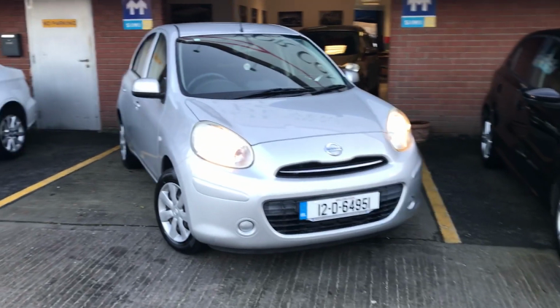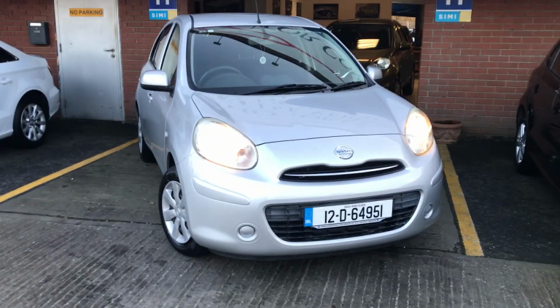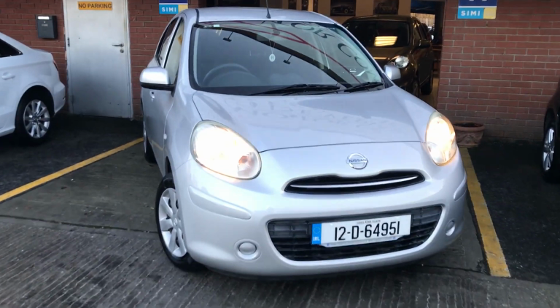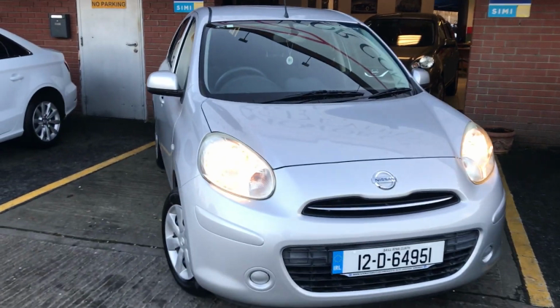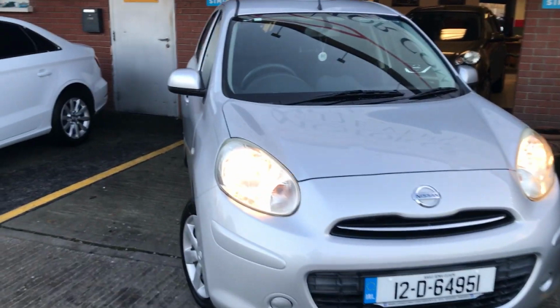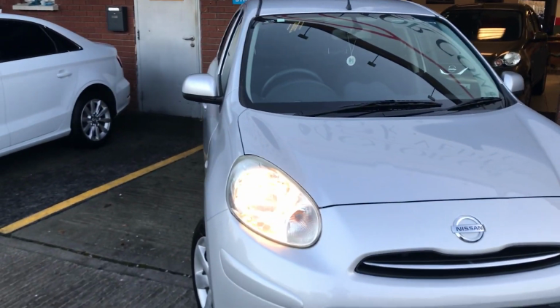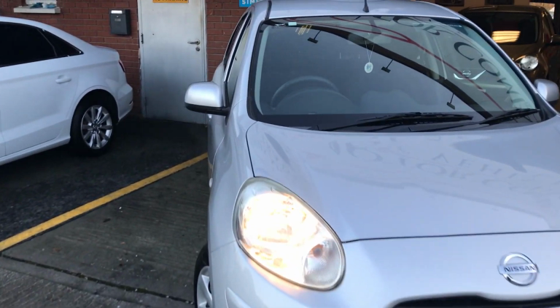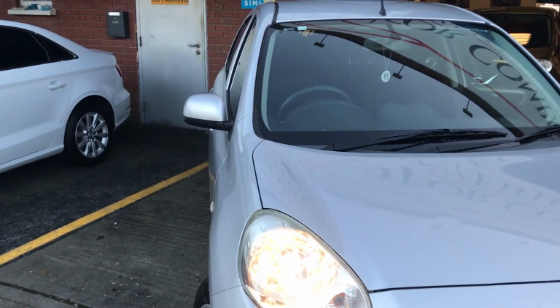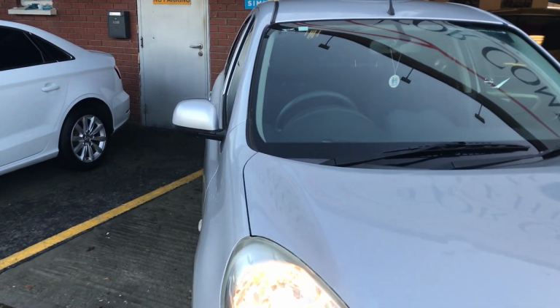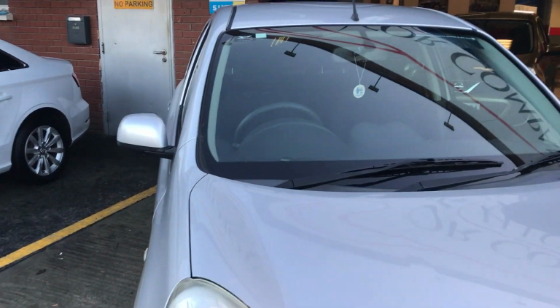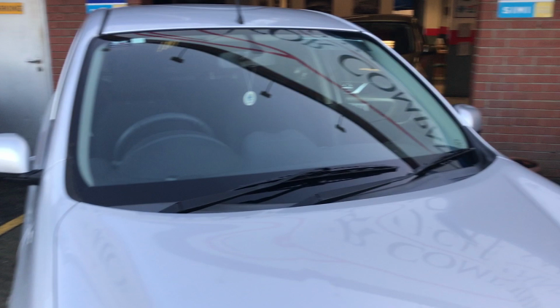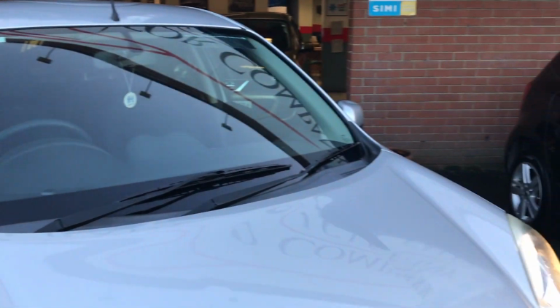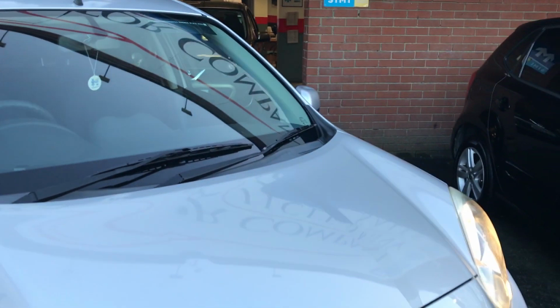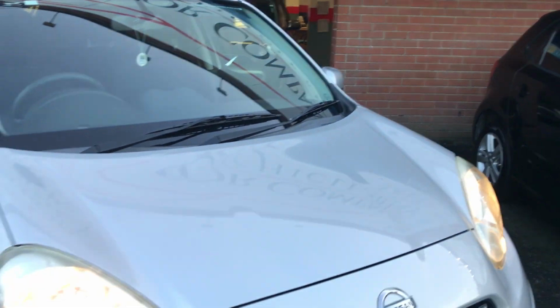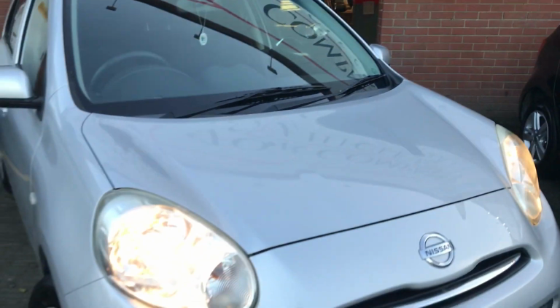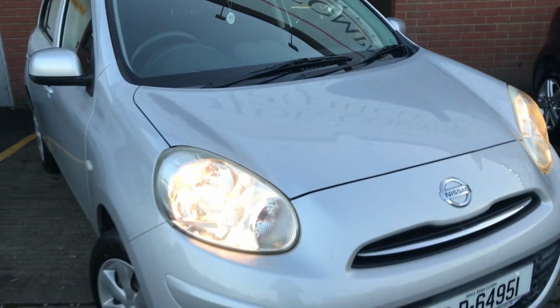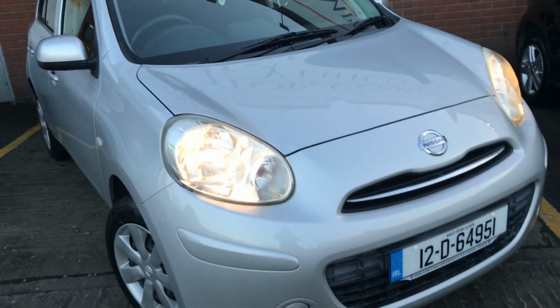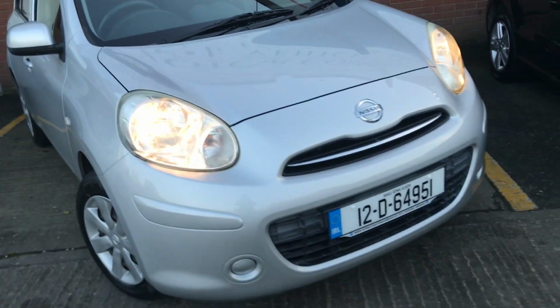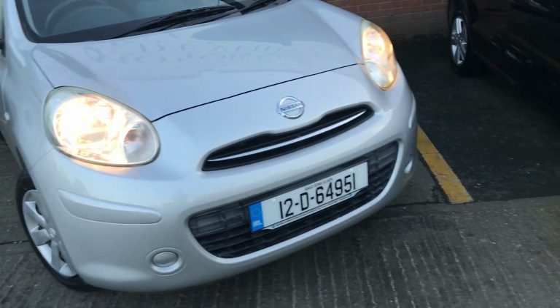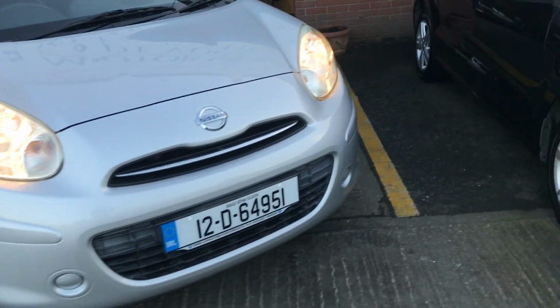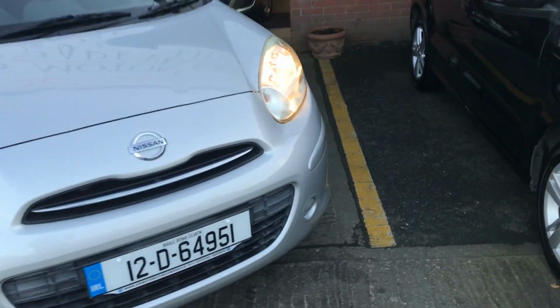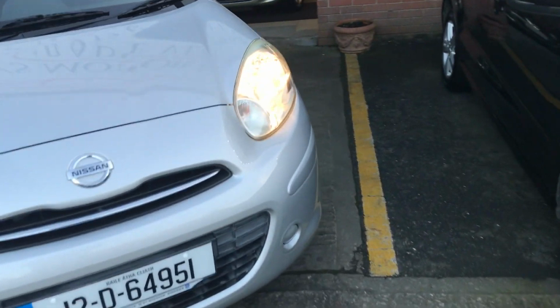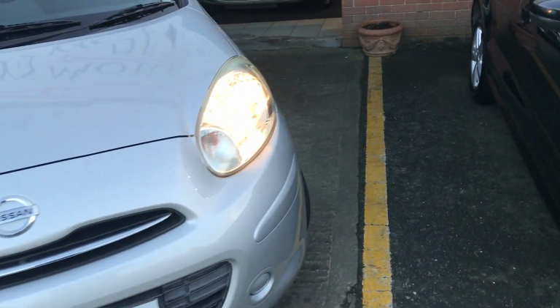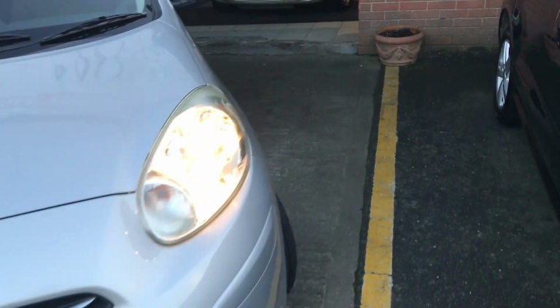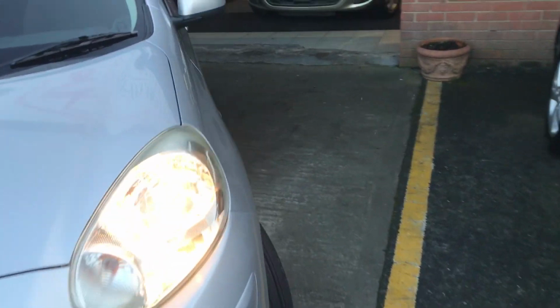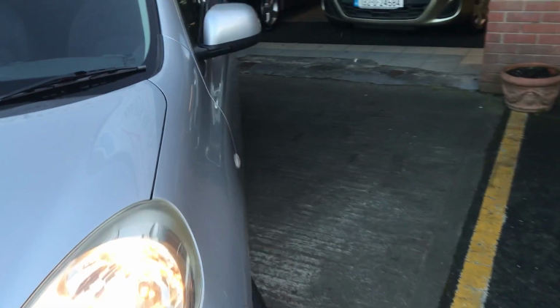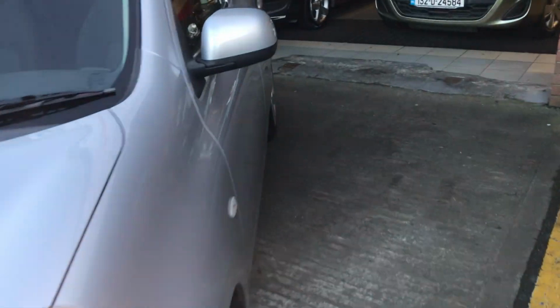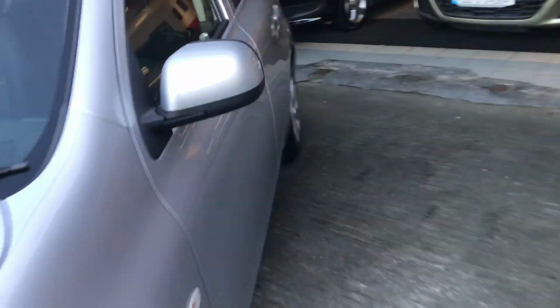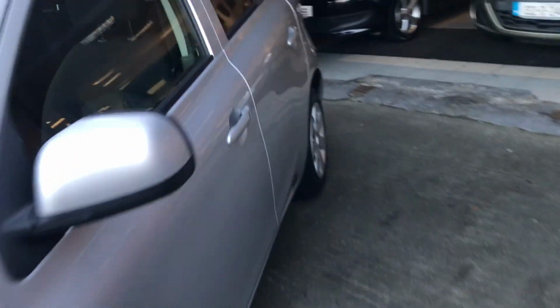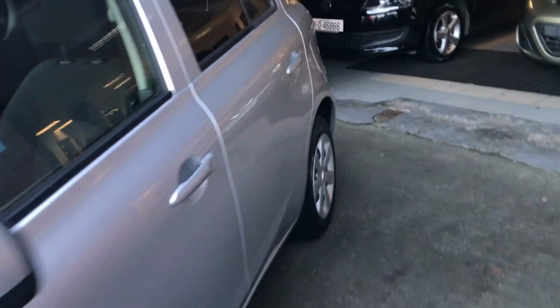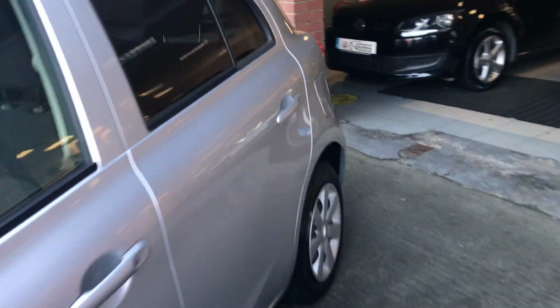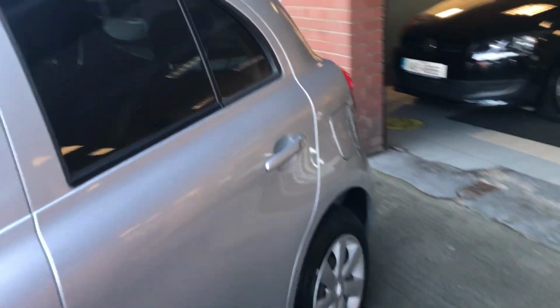2012 Nissan Micra, 1.2 petrol, finished in silver metallic, wide door model — a lovely clean little car with nice low mileage.